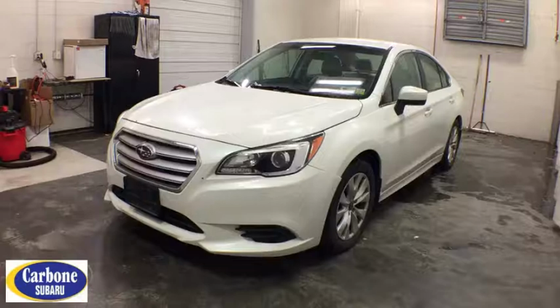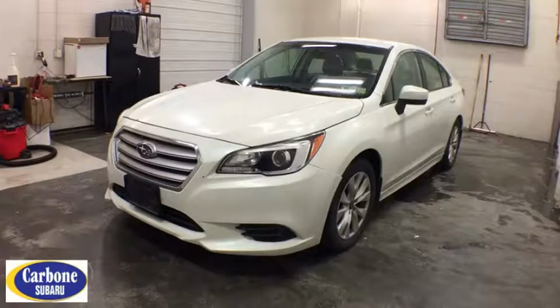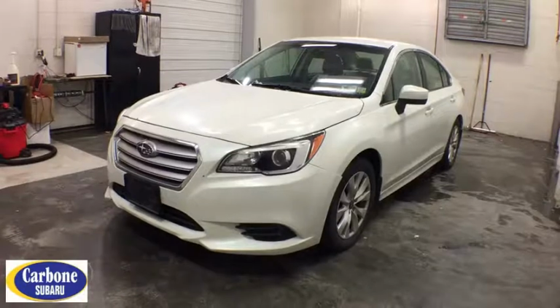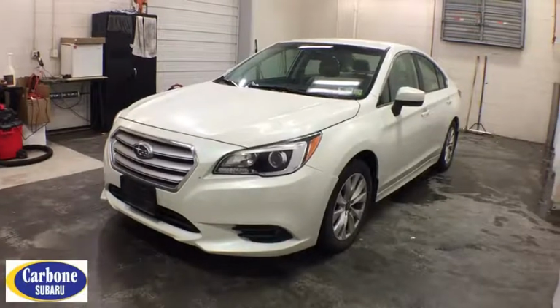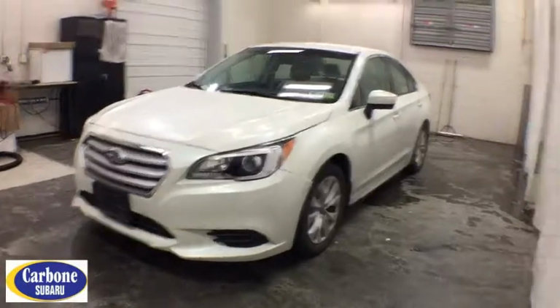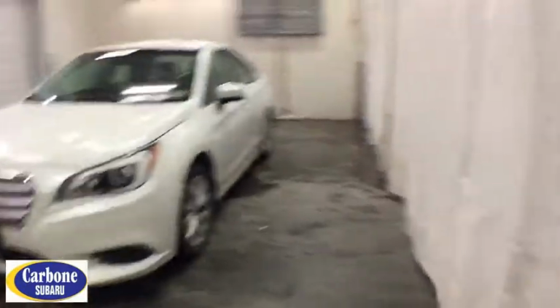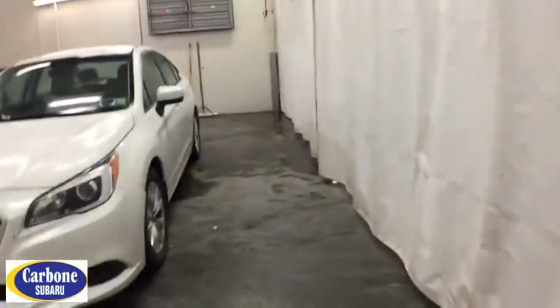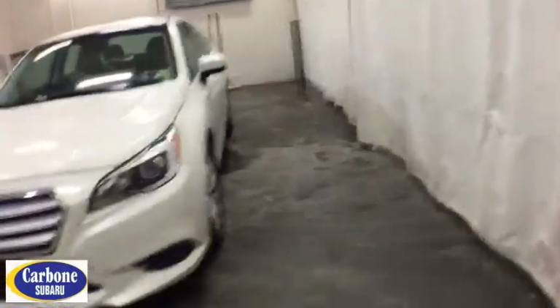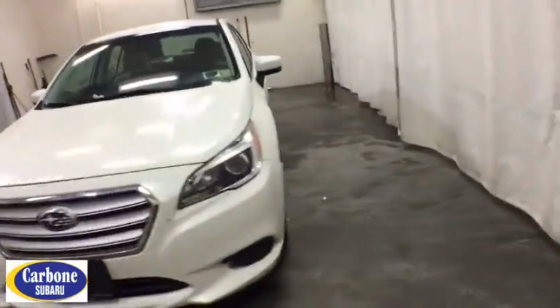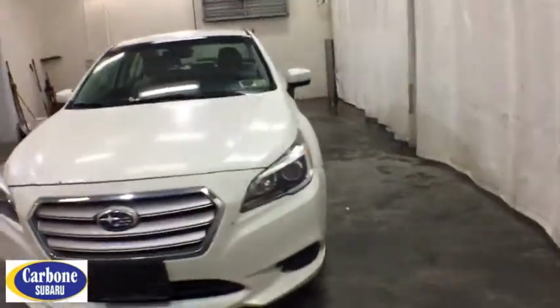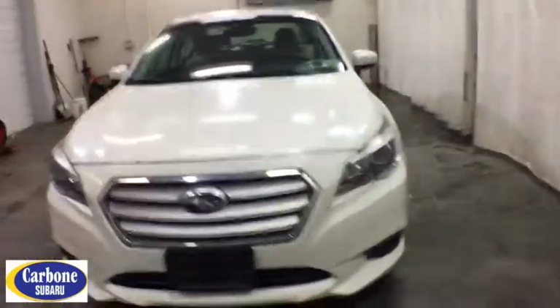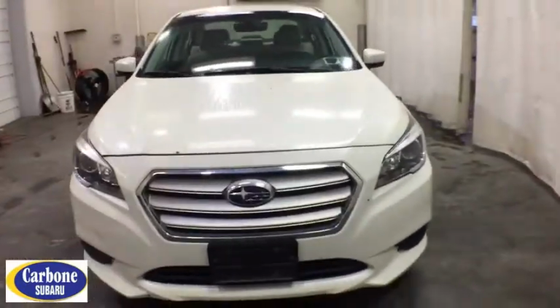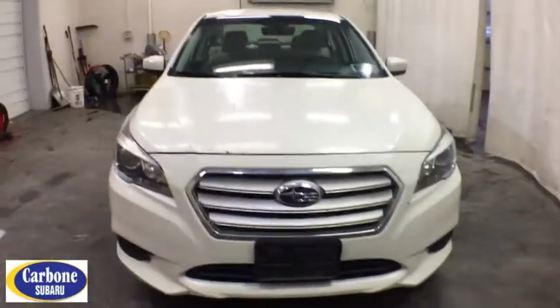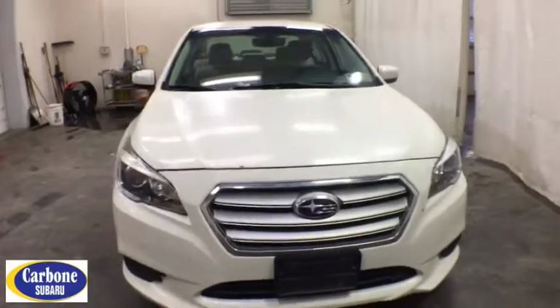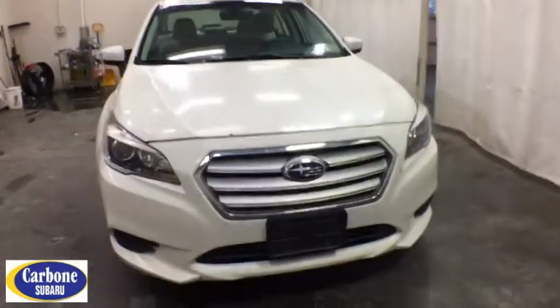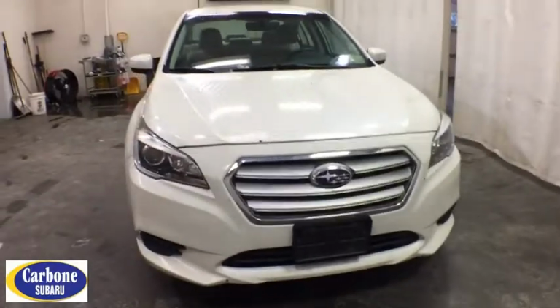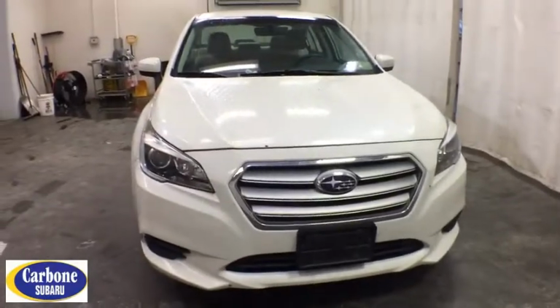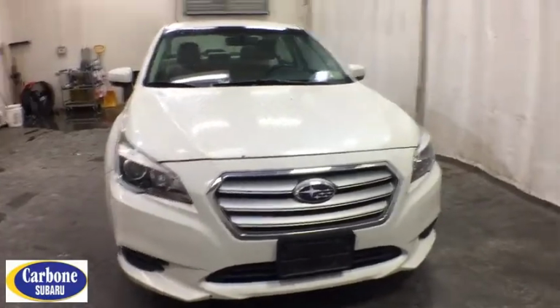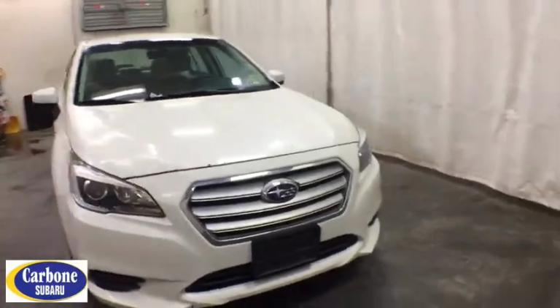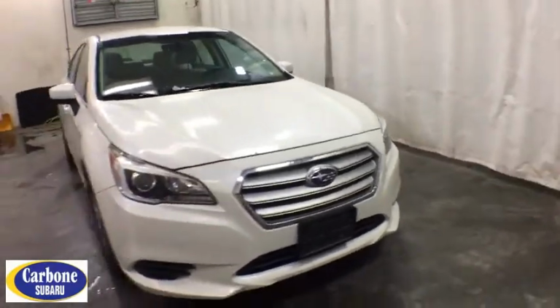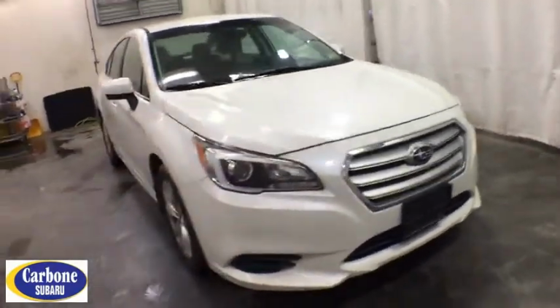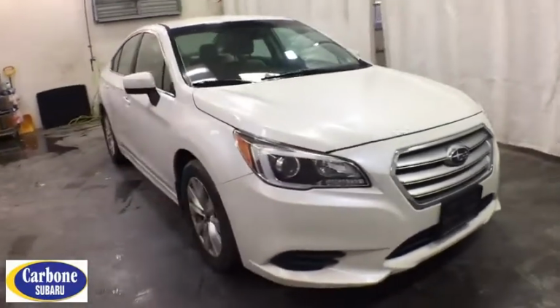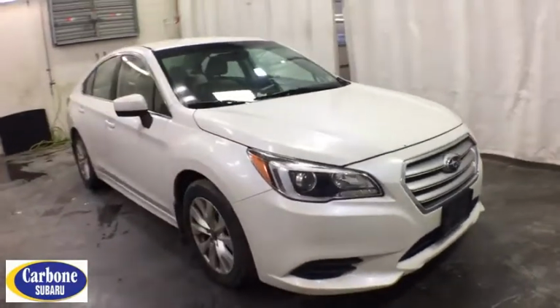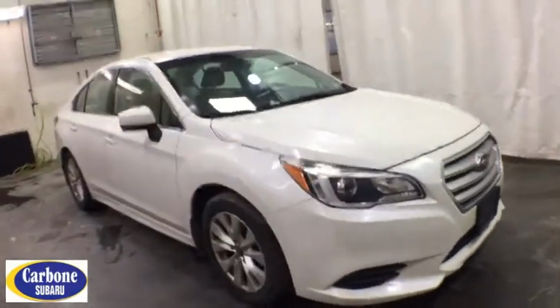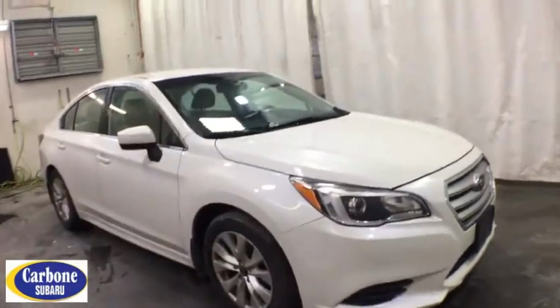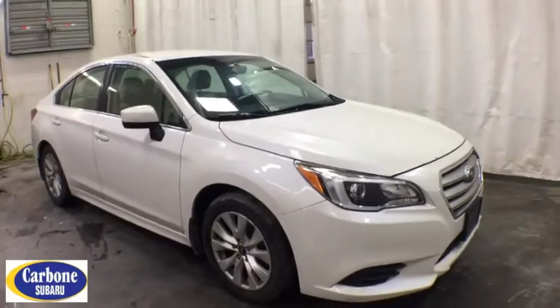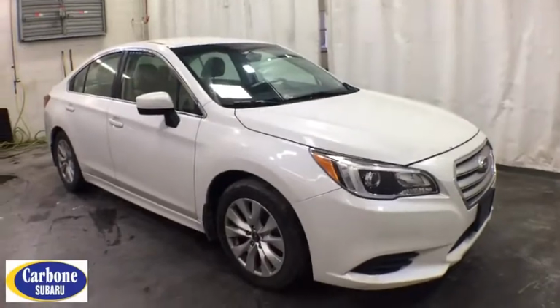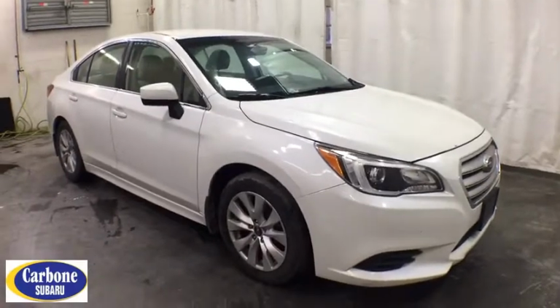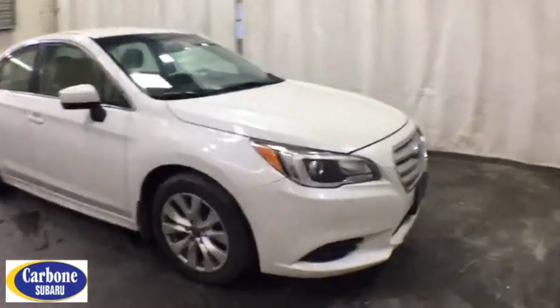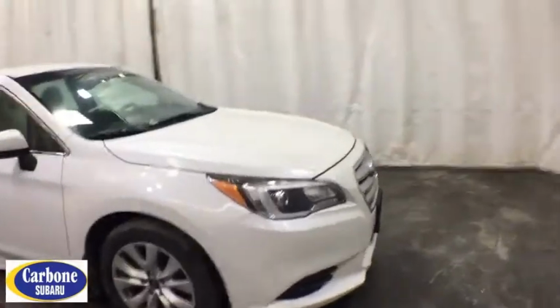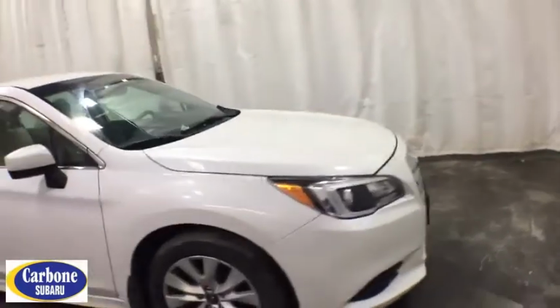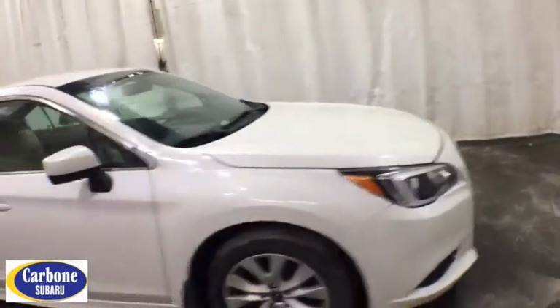Come test drive the 2017 Subaru Legacy. The Subaru Legacy offers a roomy interior and a dynamic drive you feel every second you're in the driver's seat. It's a refreshing alternative to the alternatives.